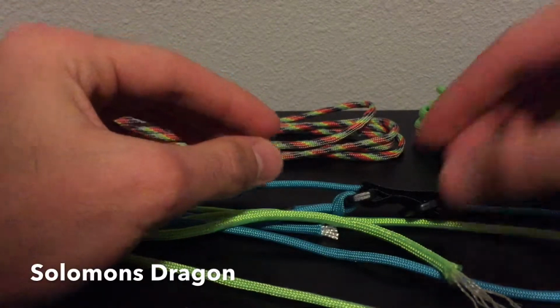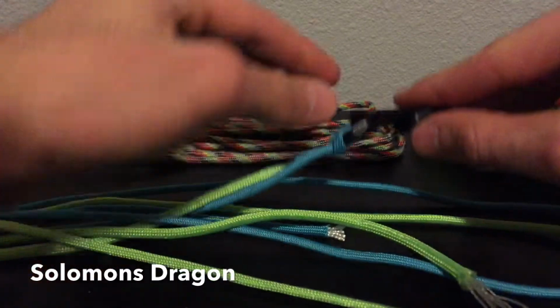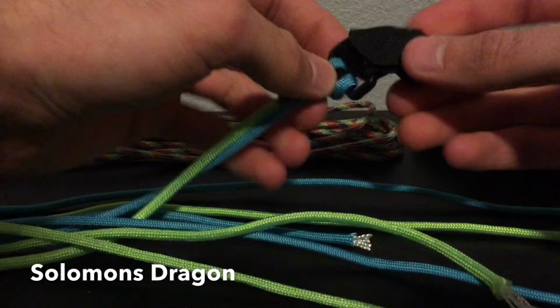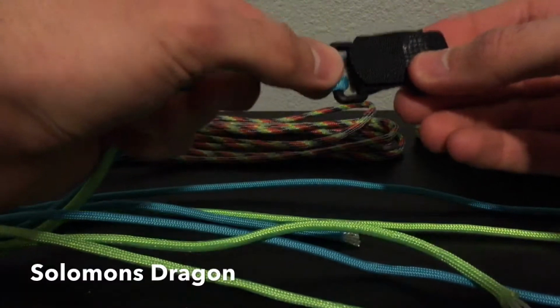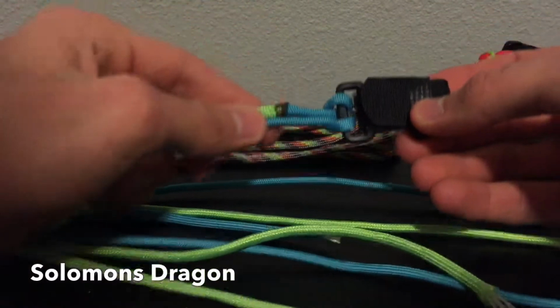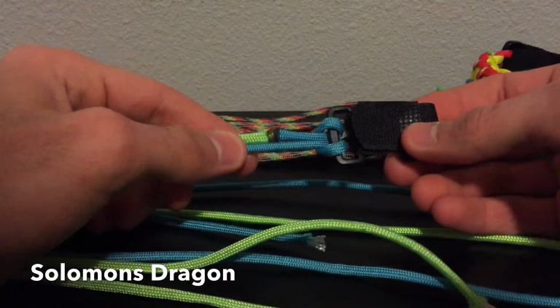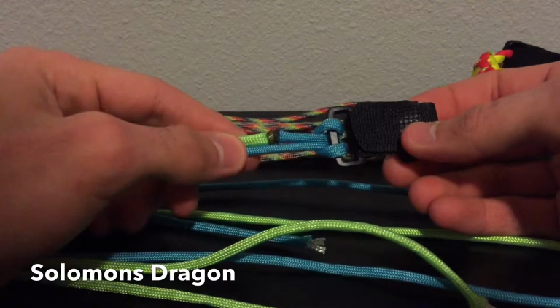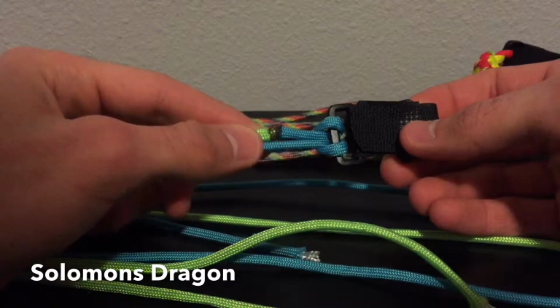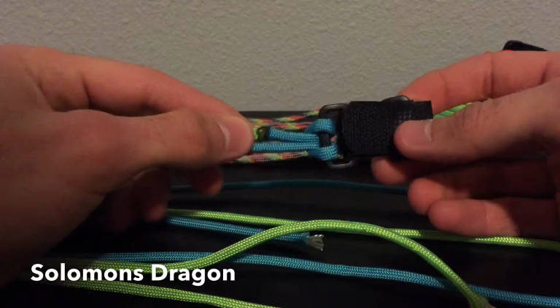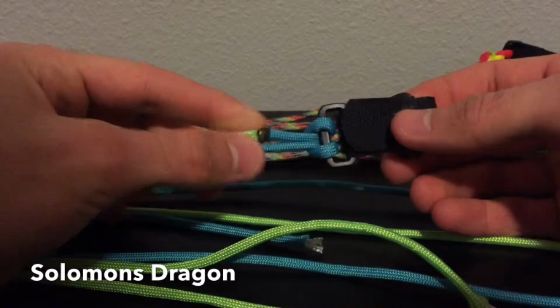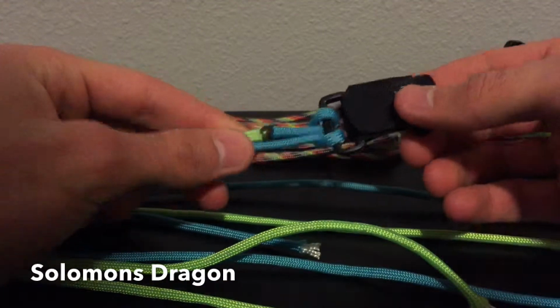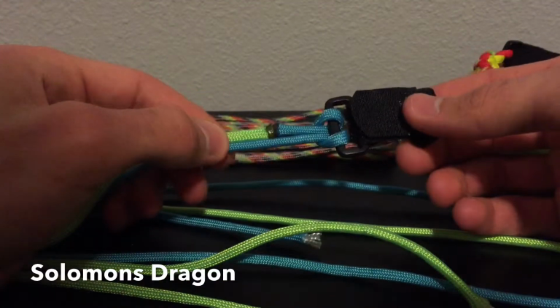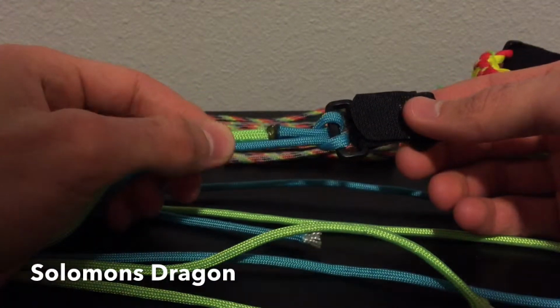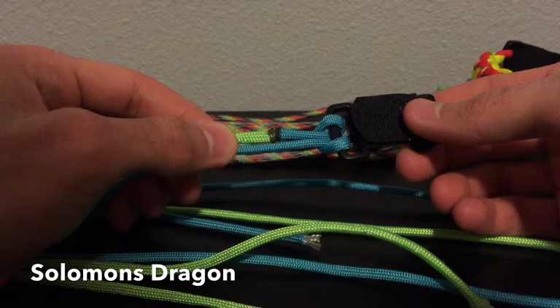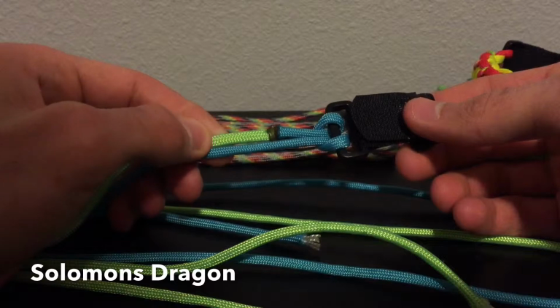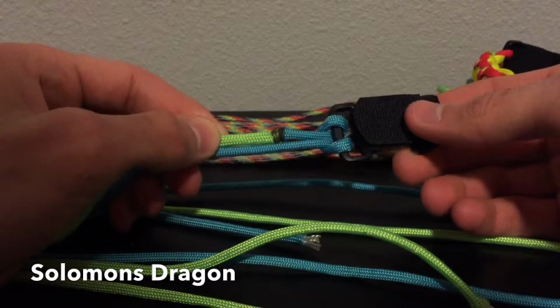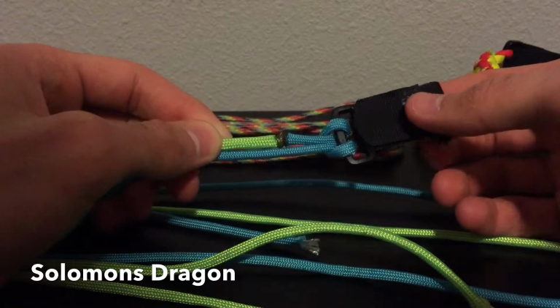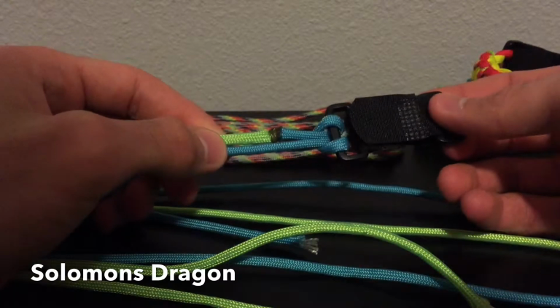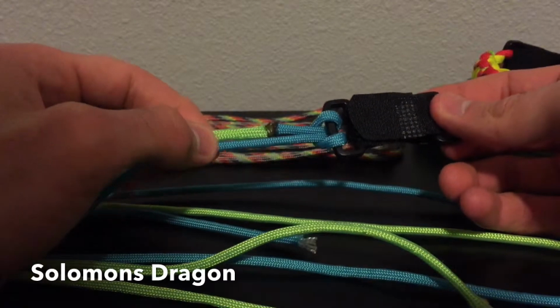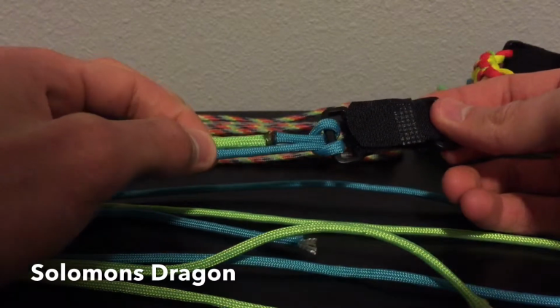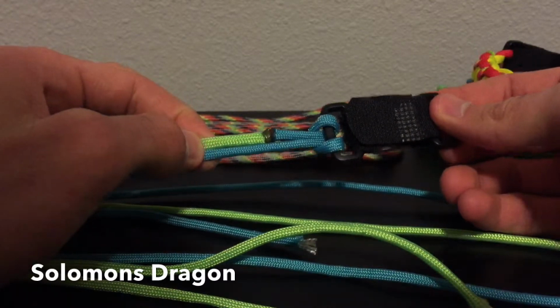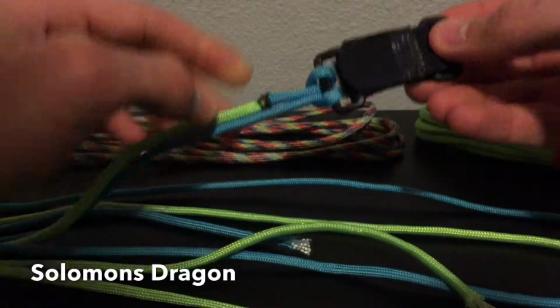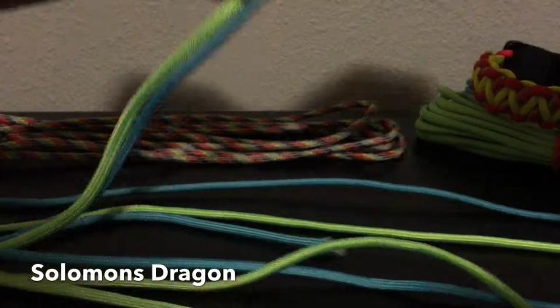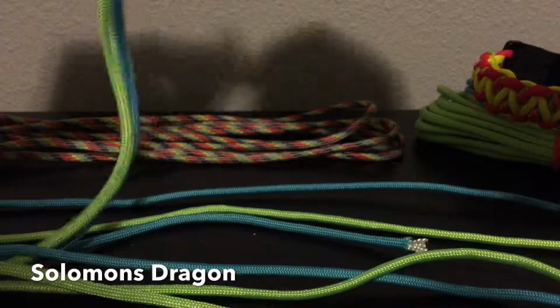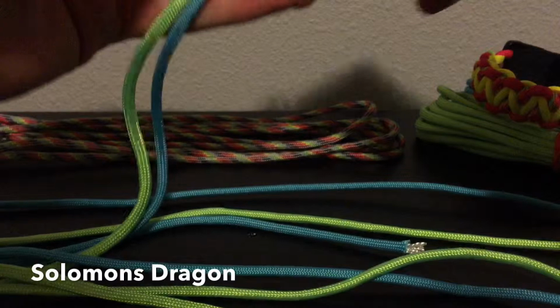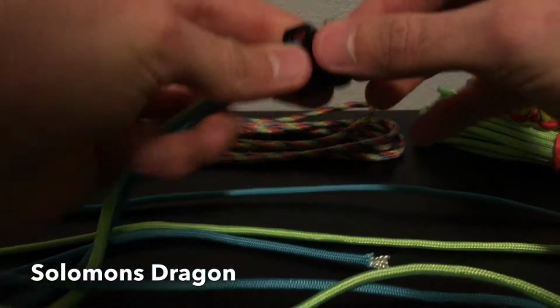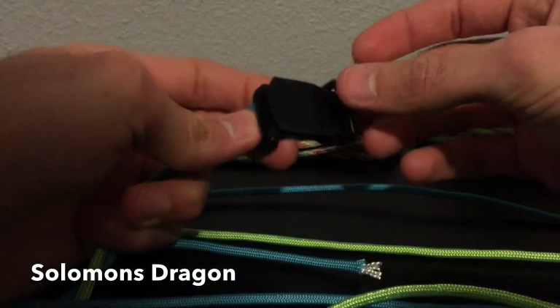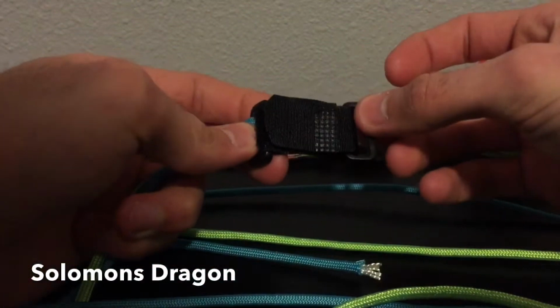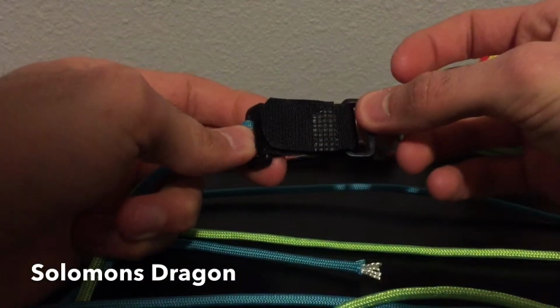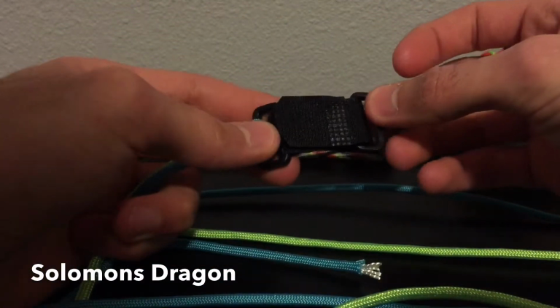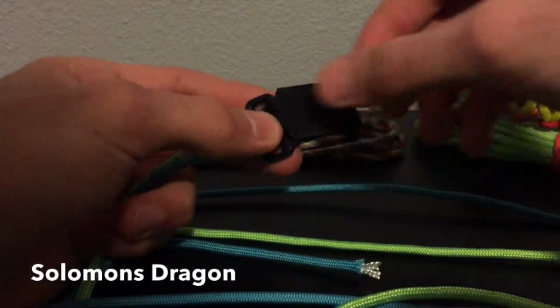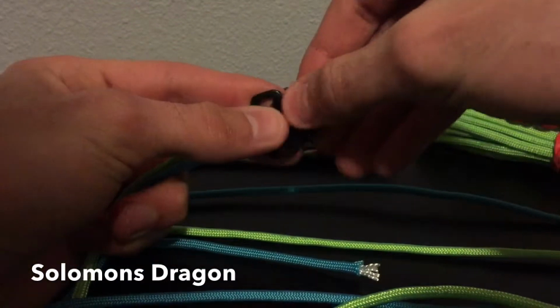First, what I want to do is make your cow's hitch and fuse your ends. I have about six feet of each color, and I'm using a Velcro buckle on this one.